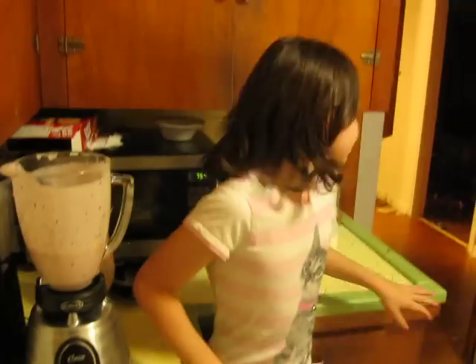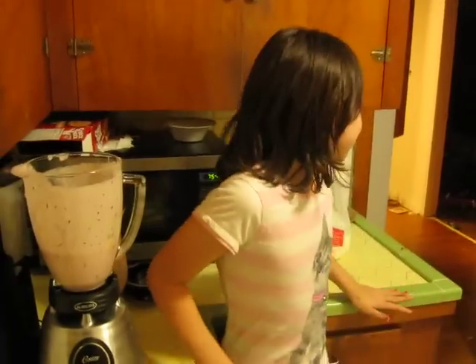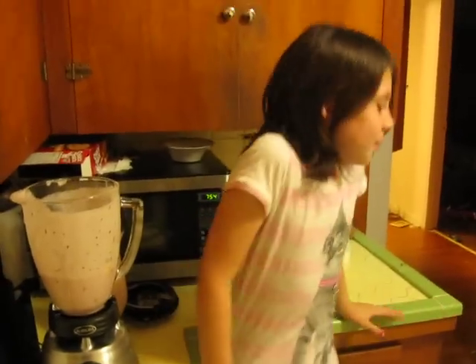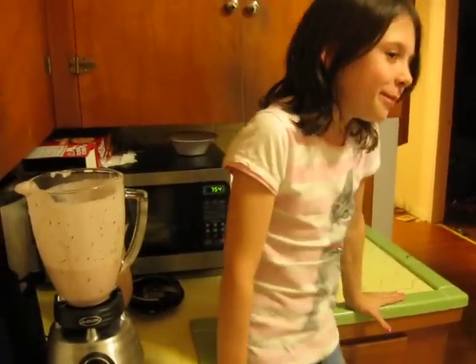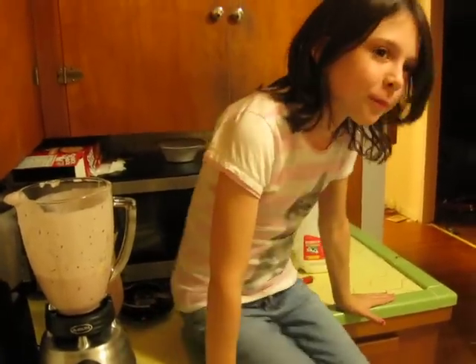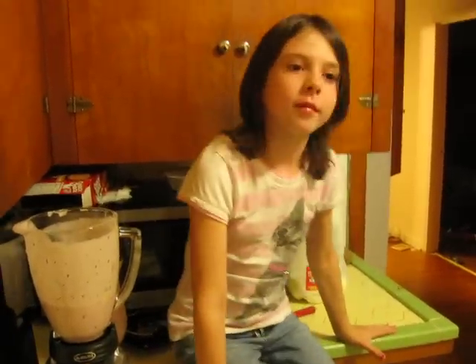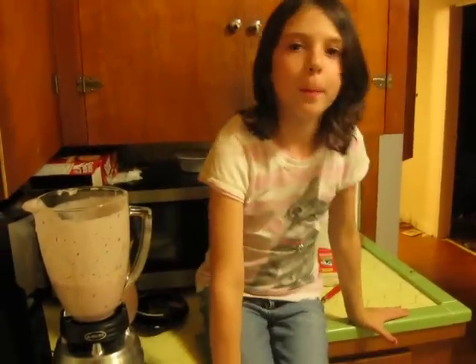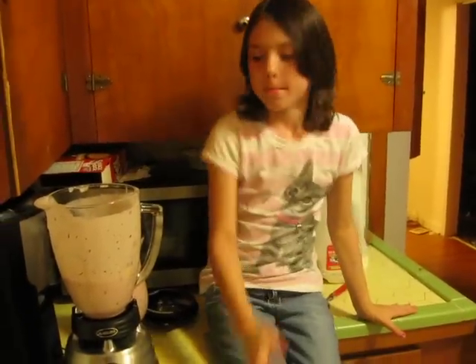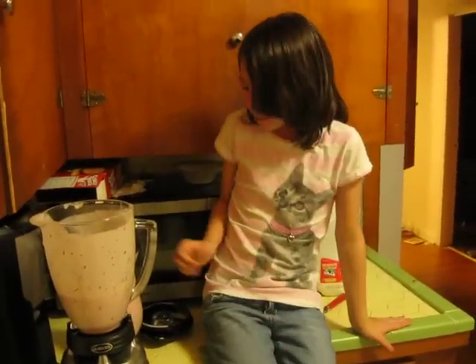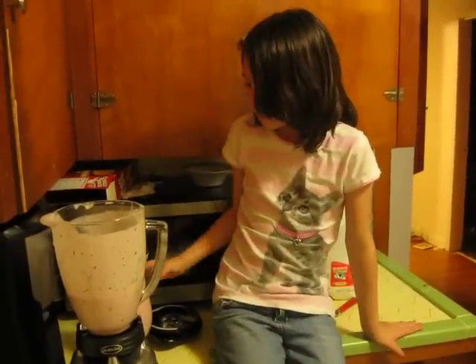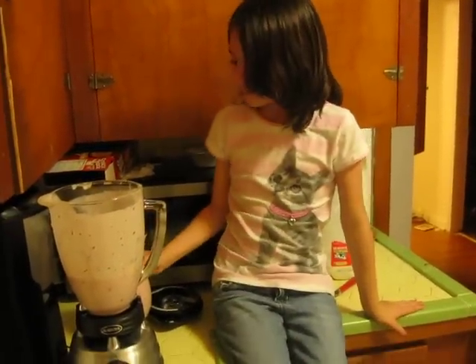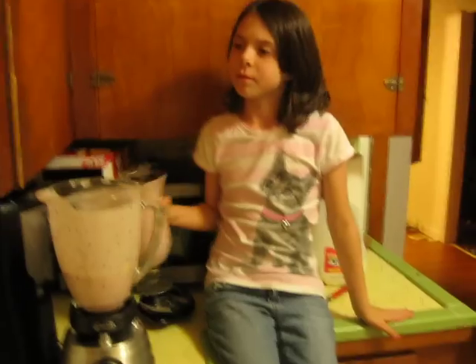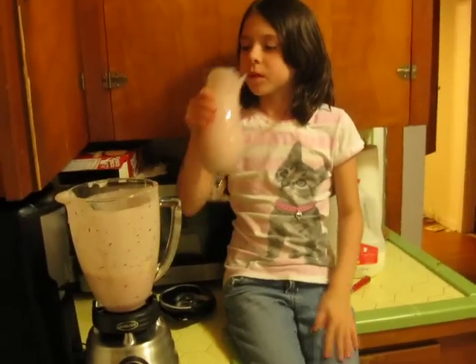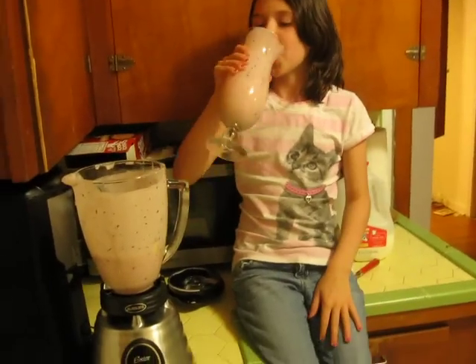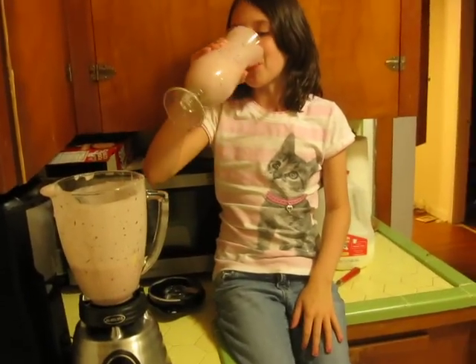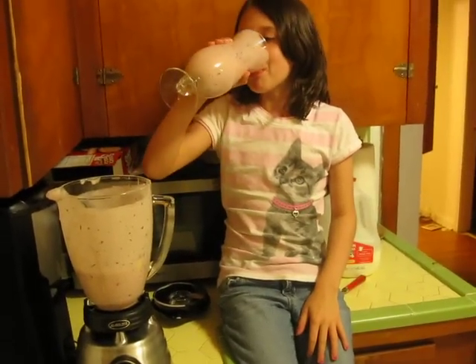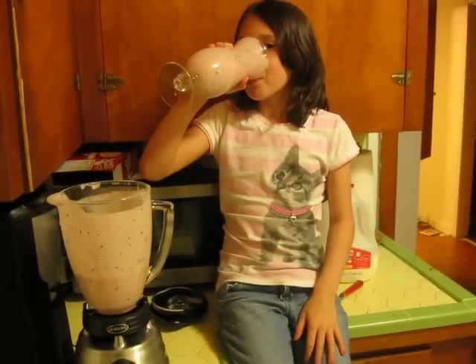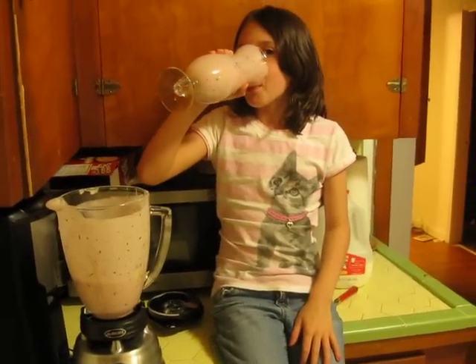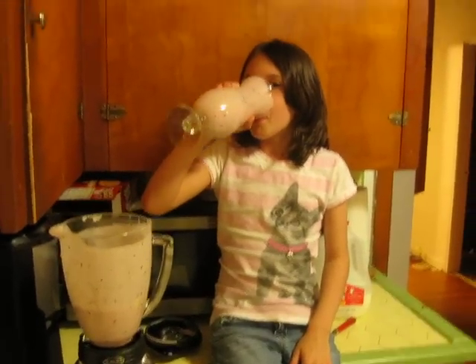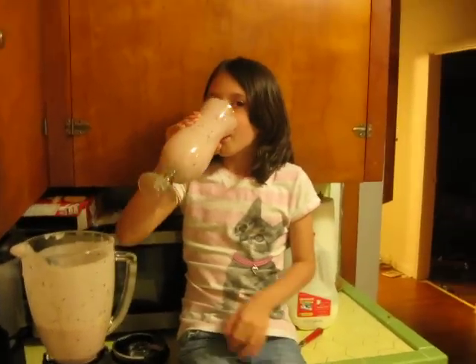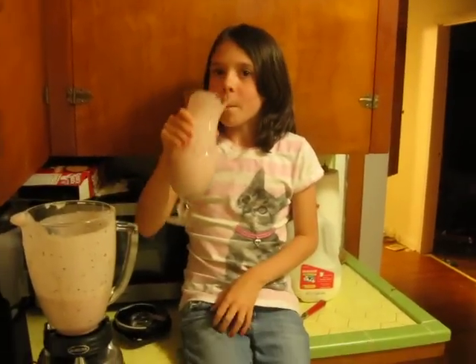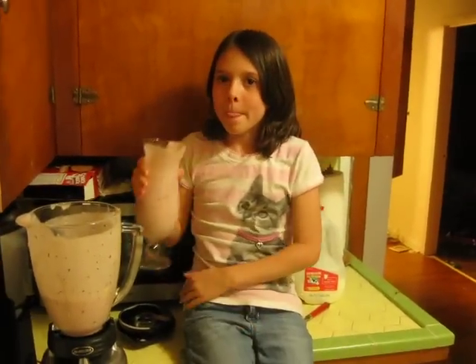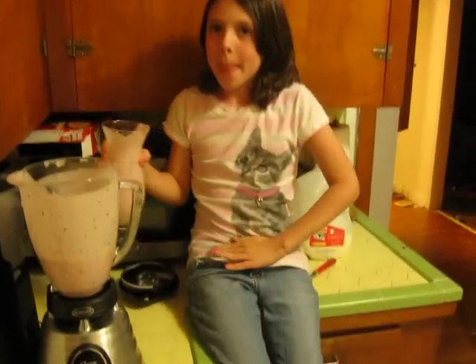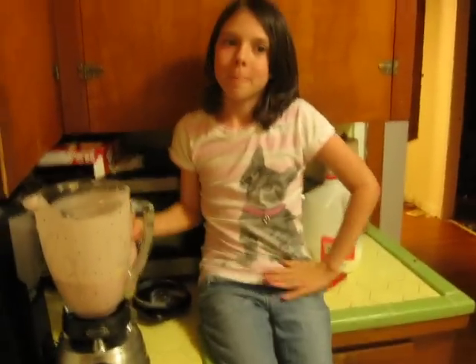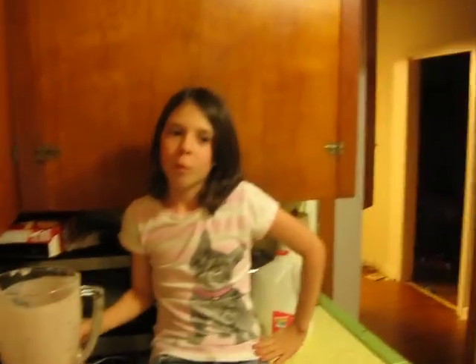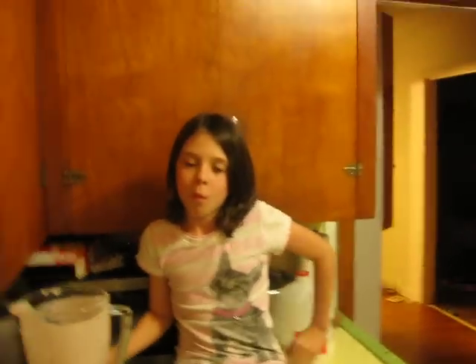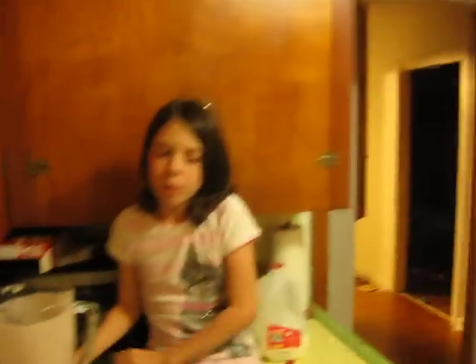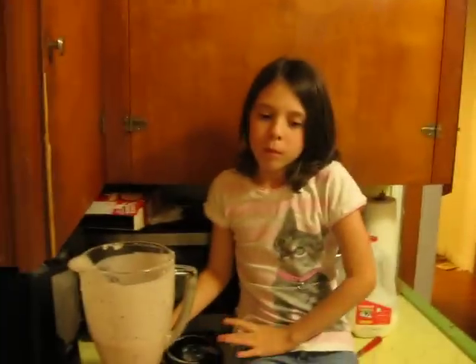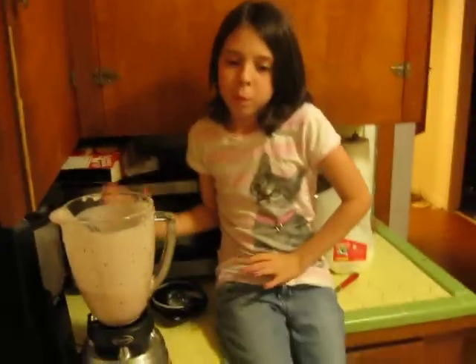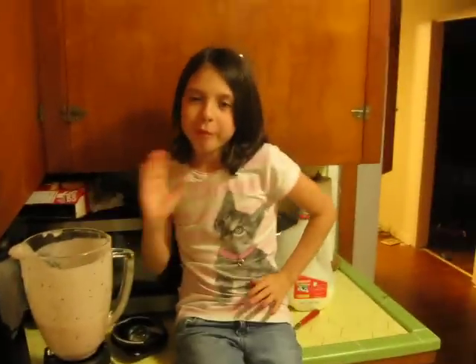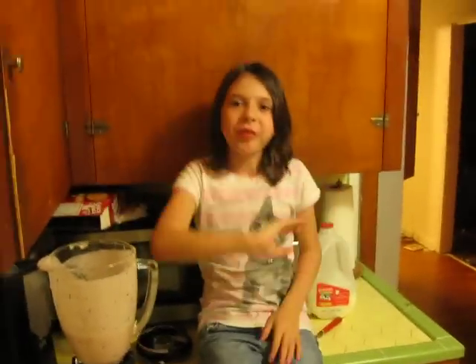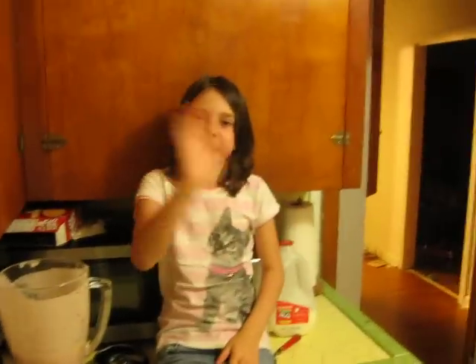Delicious. Awesome. Very good for you. Has protein, vitamins — oh, it's just got everything in it. Bye!